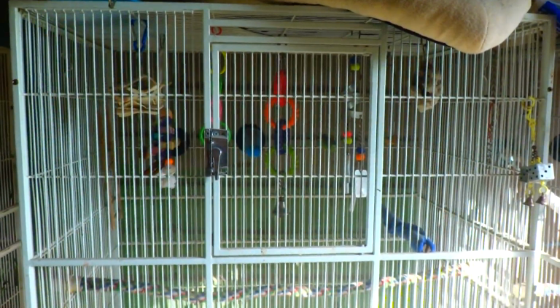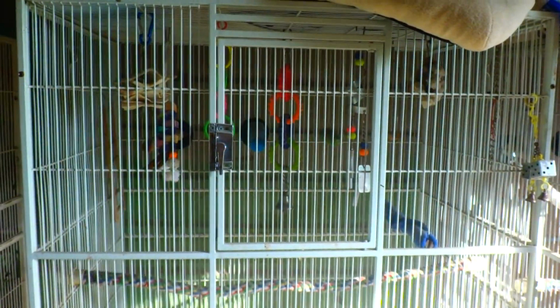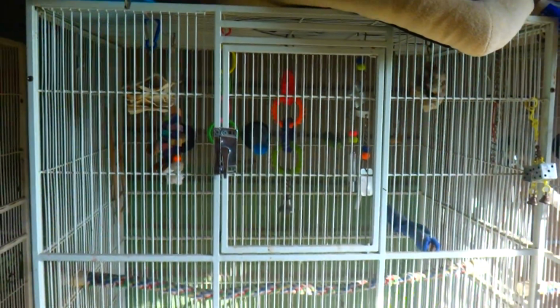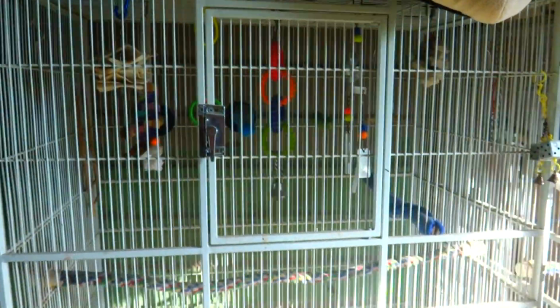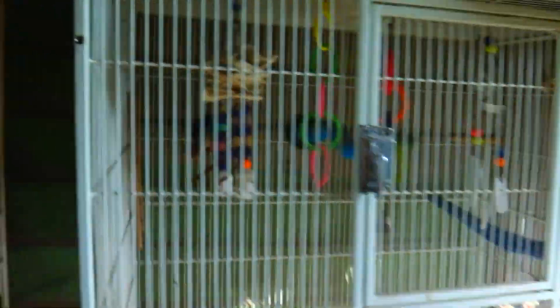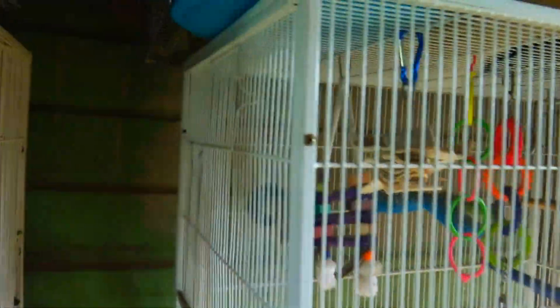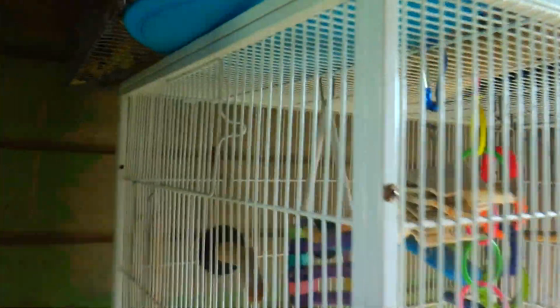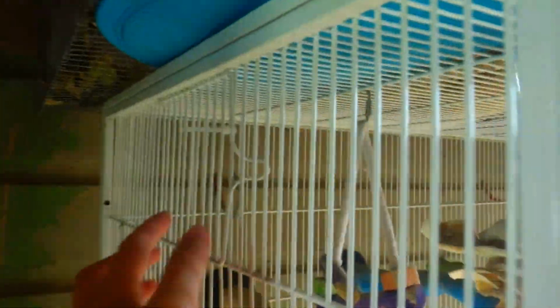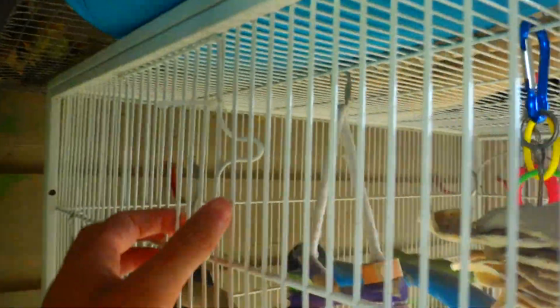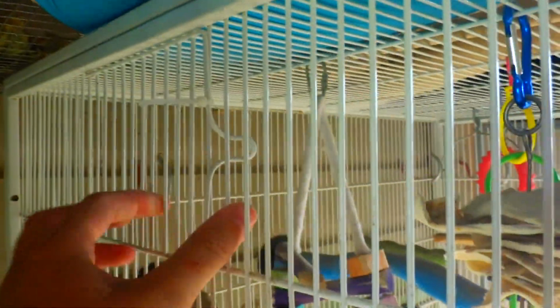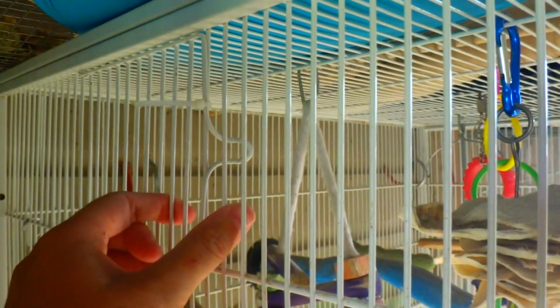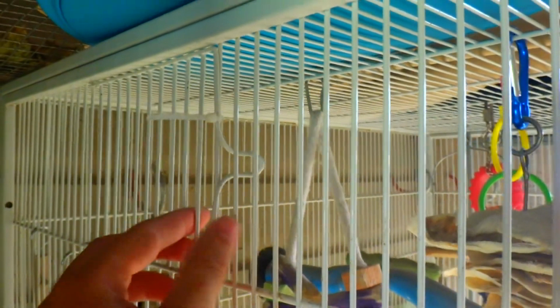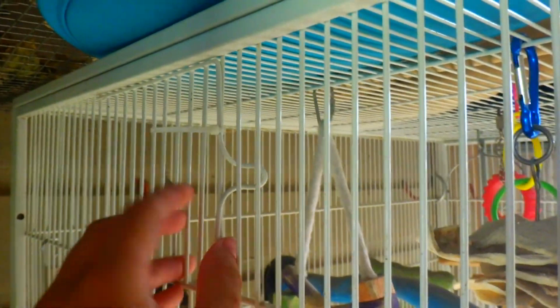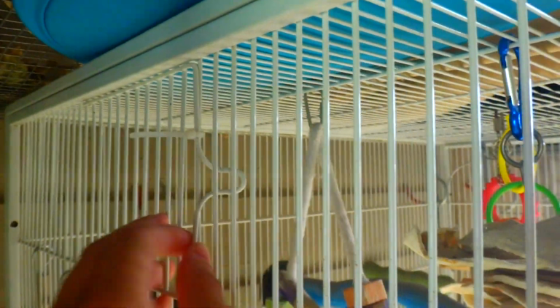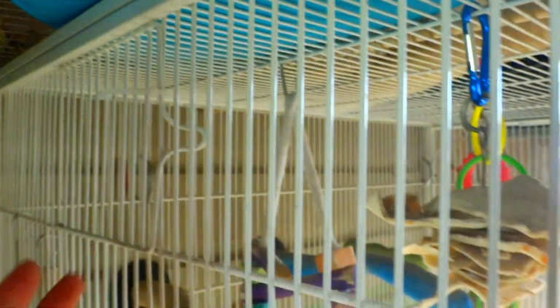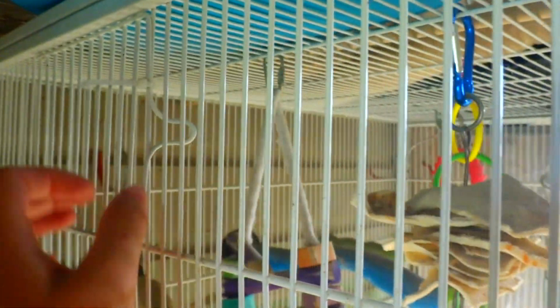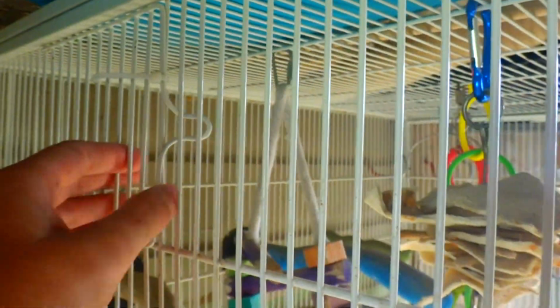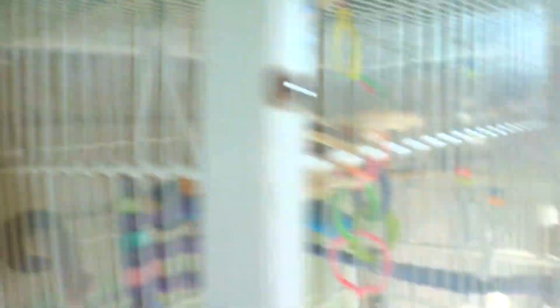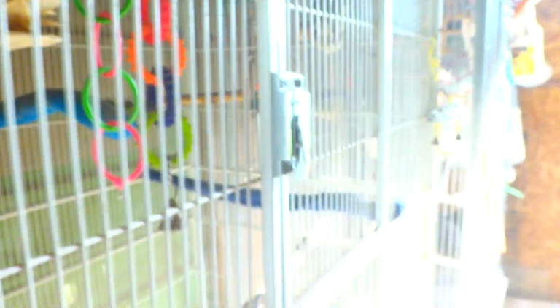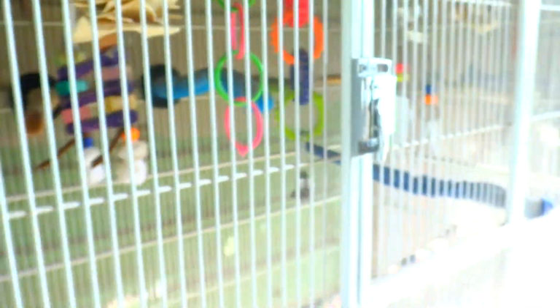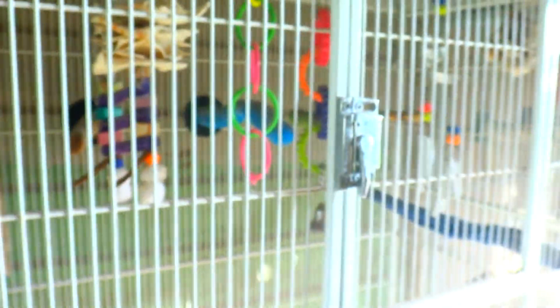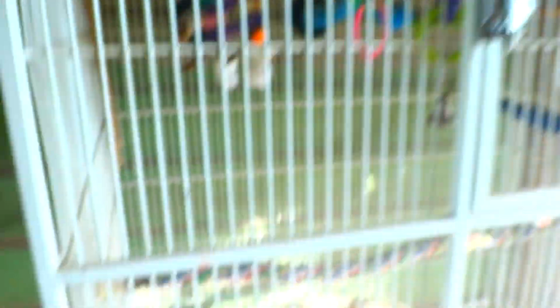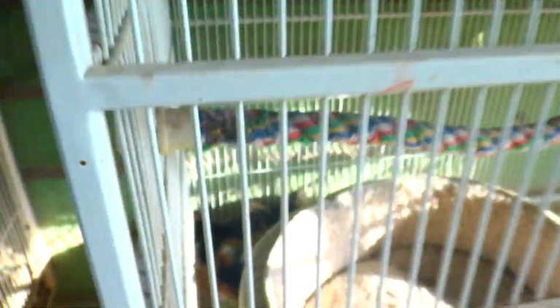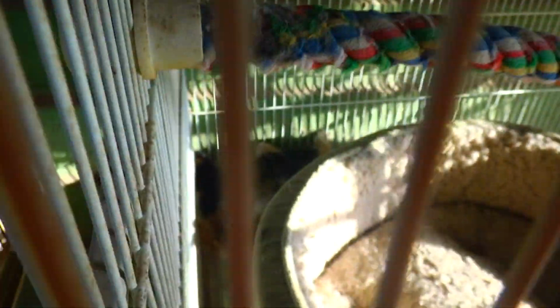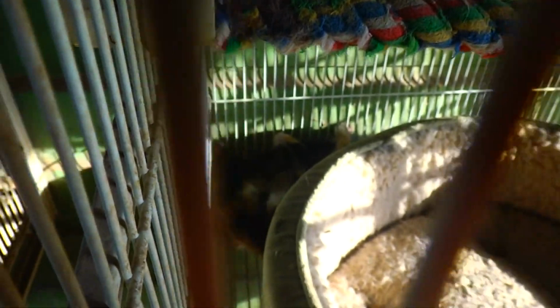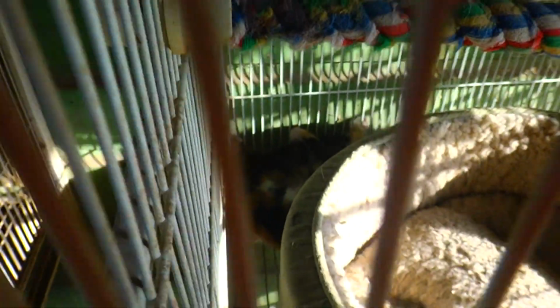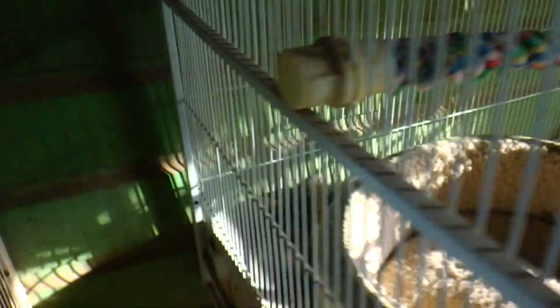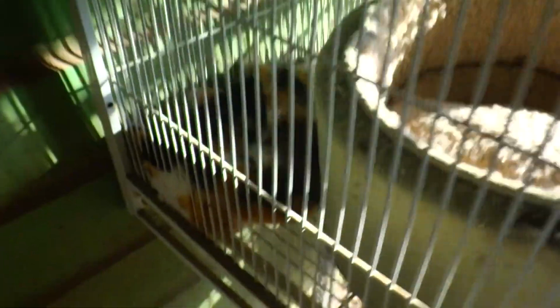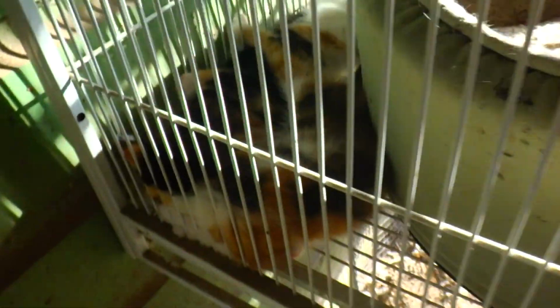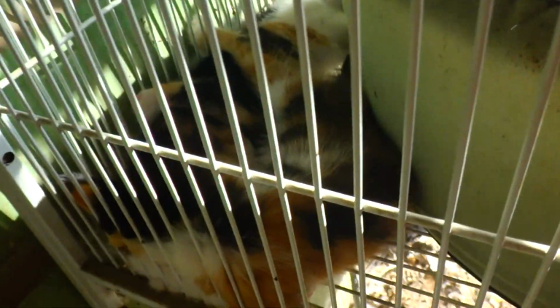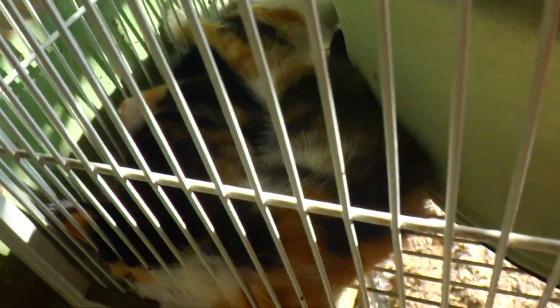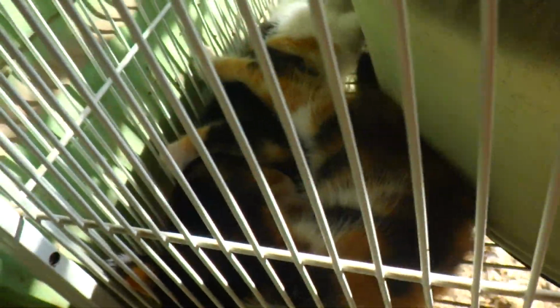If you have a cage like this, there's doors on the side which you put your box. I don't use these for breeding cages. Actually, neither of these are used right now. Except it makes a nice little kitty bed.